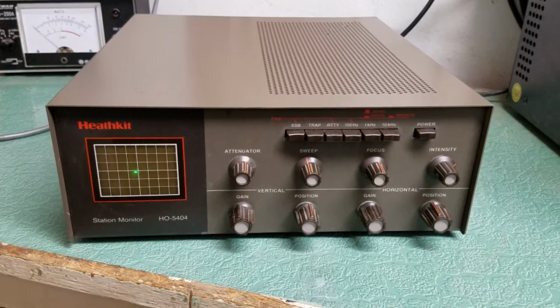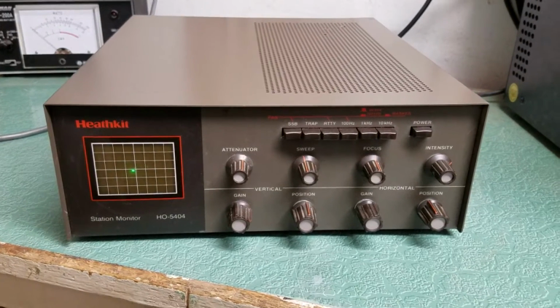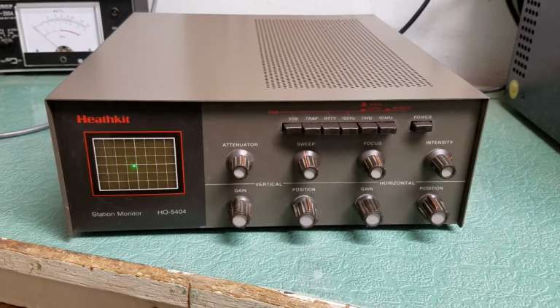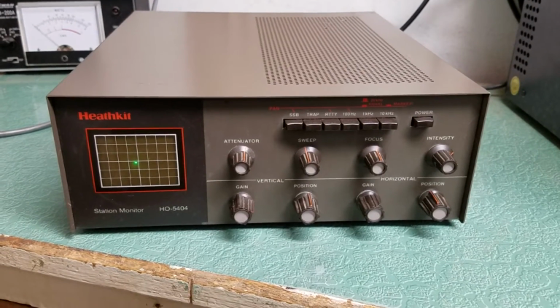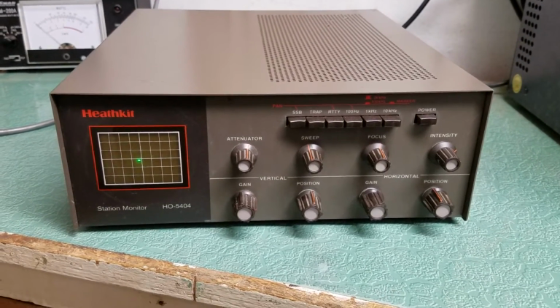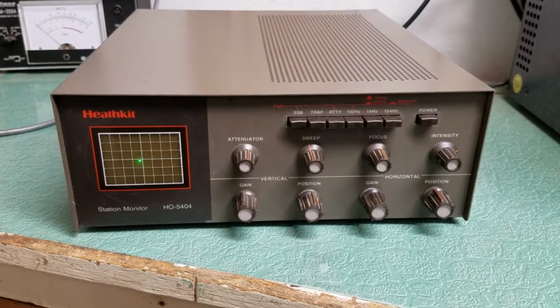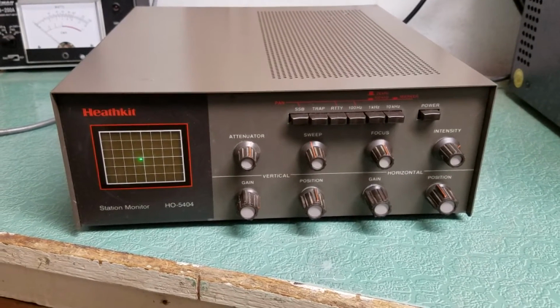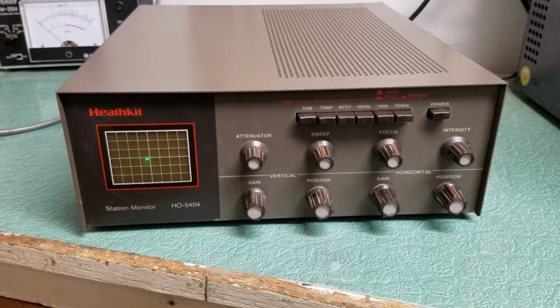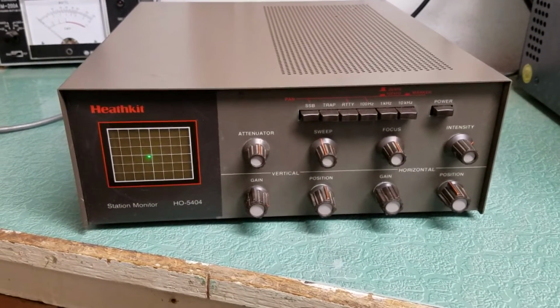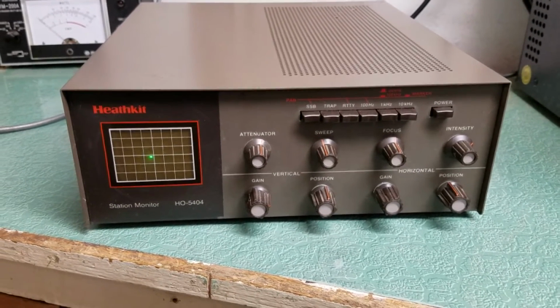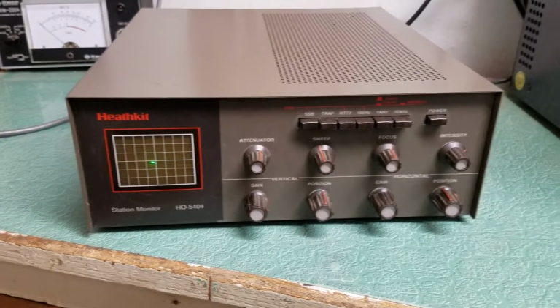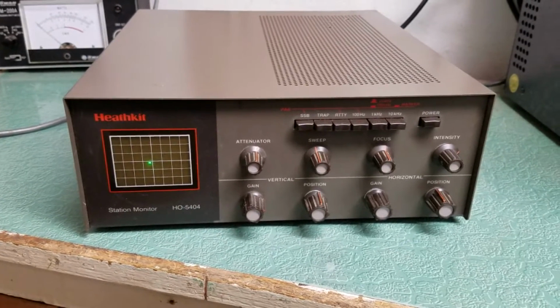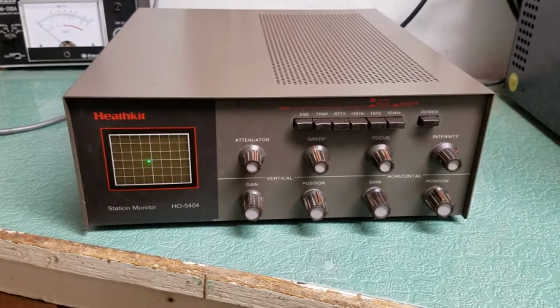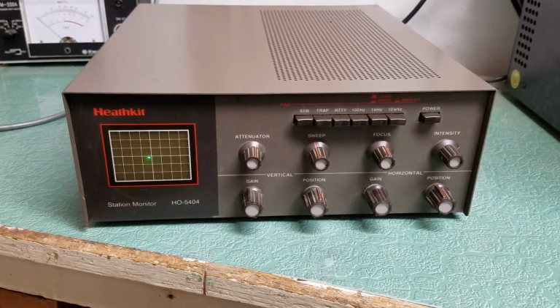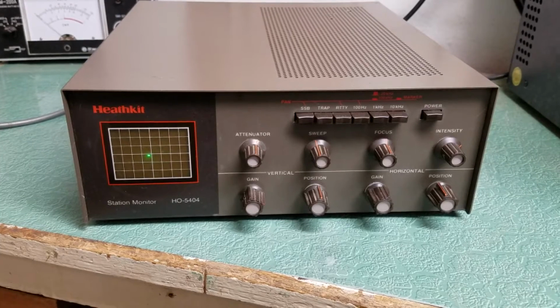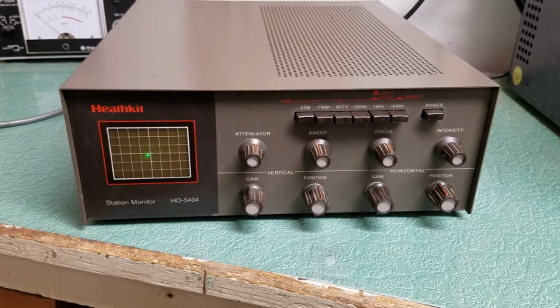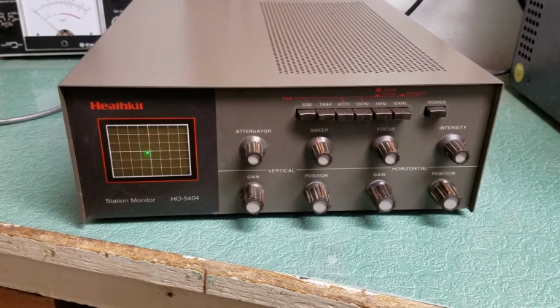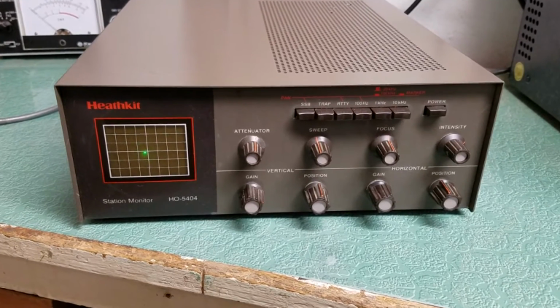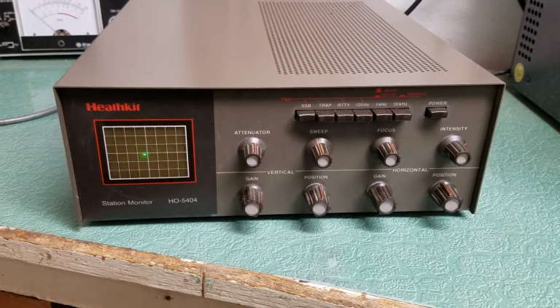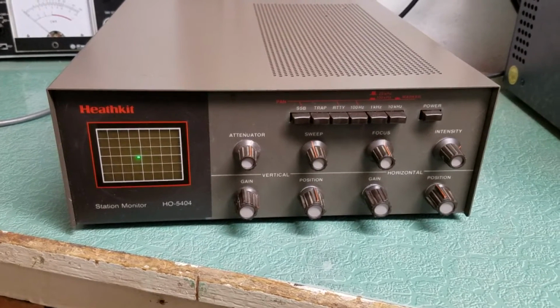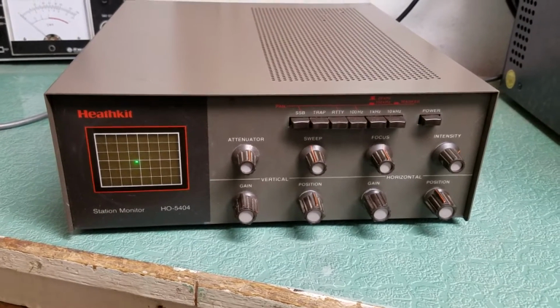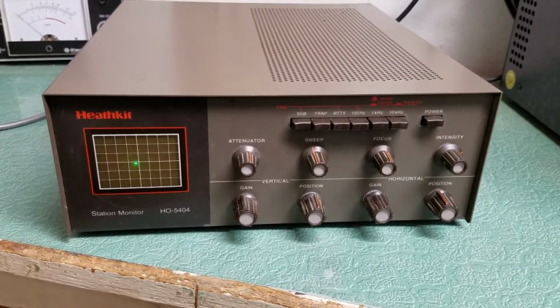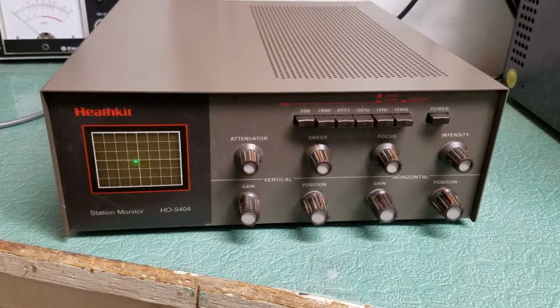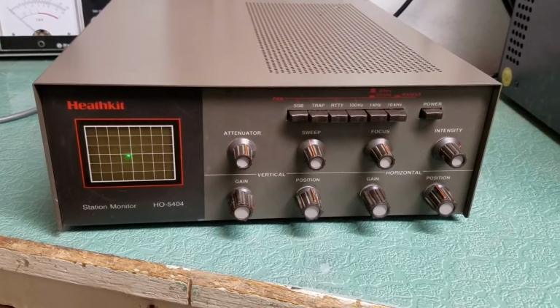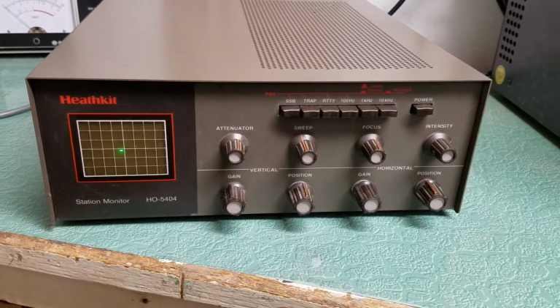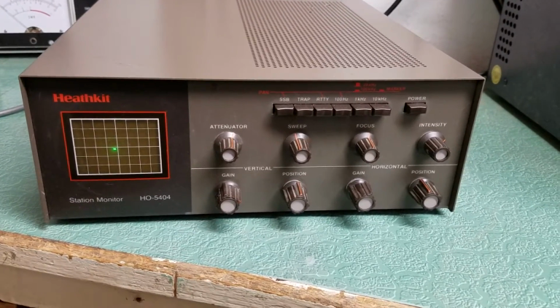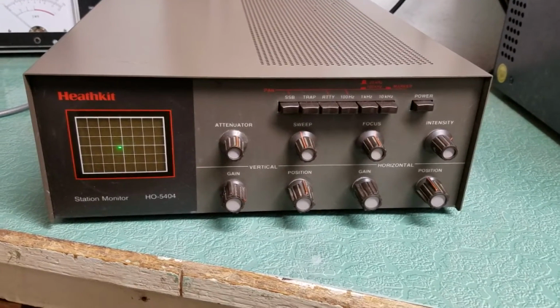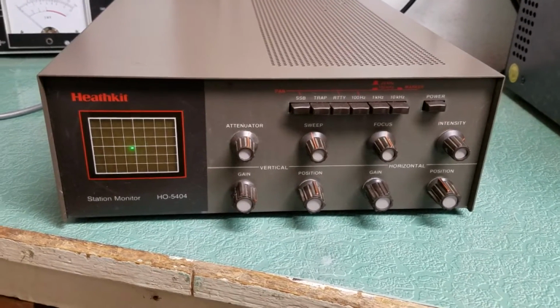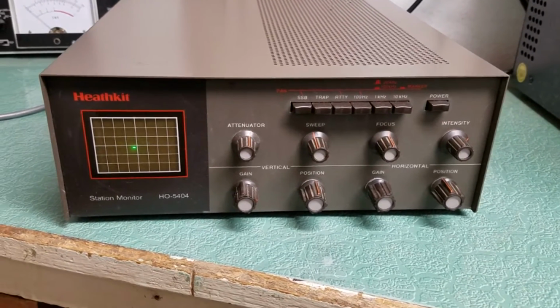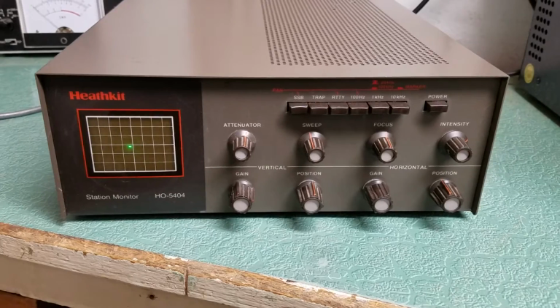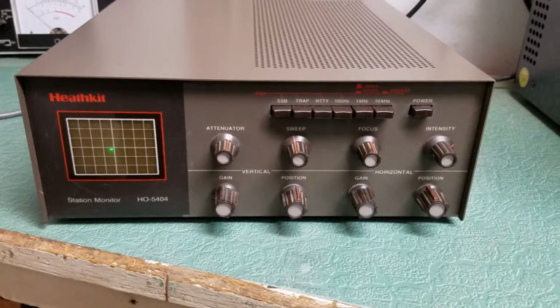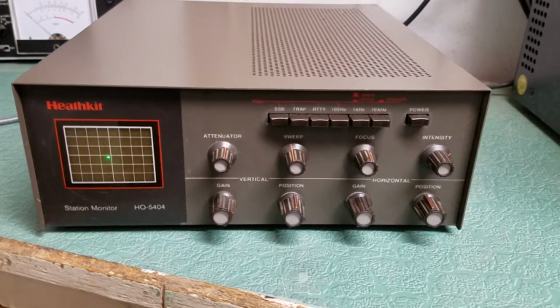Here we have a very nice example of the Heathkit Model HO5404 Station Monitor. I just wanted to show you a brief video.